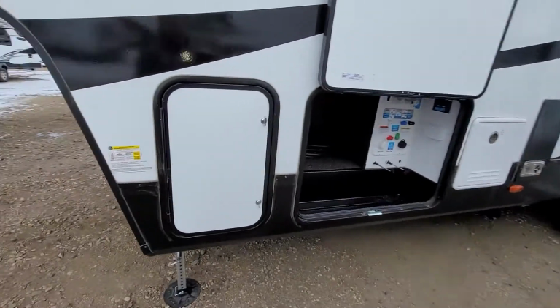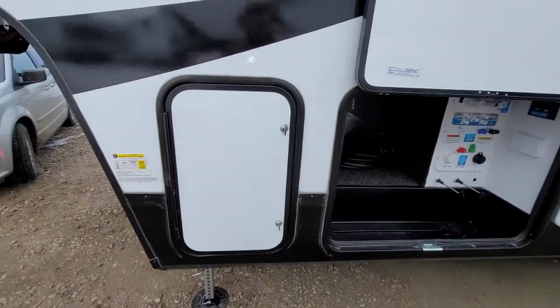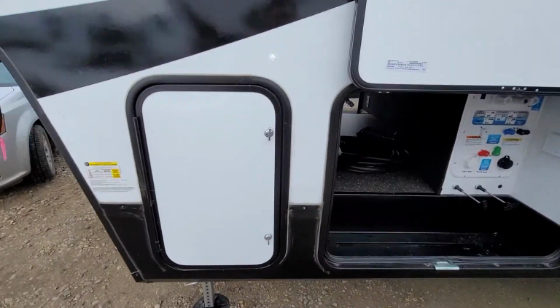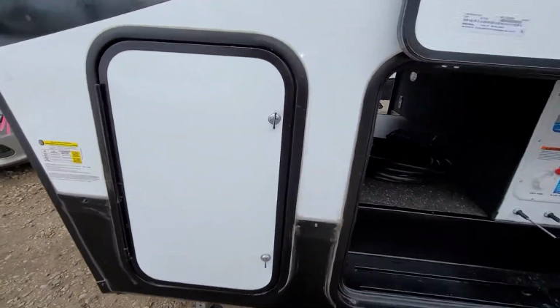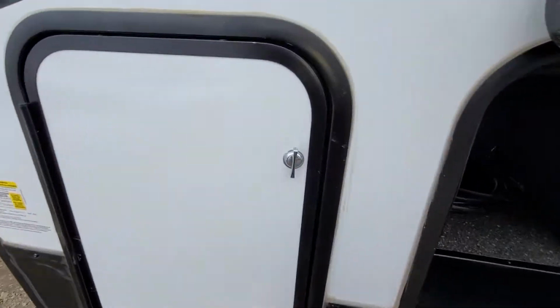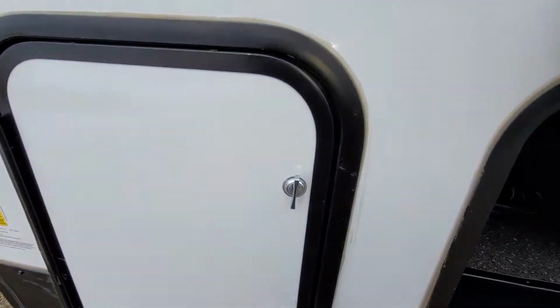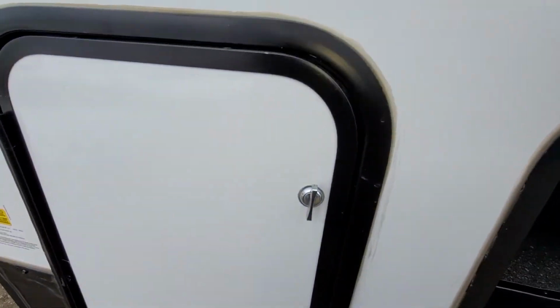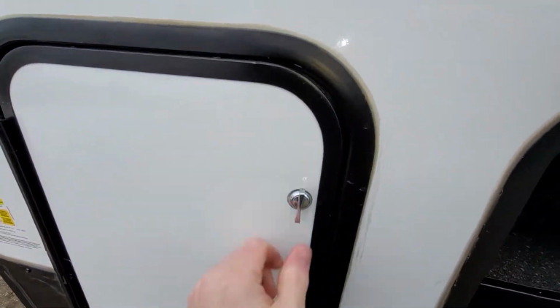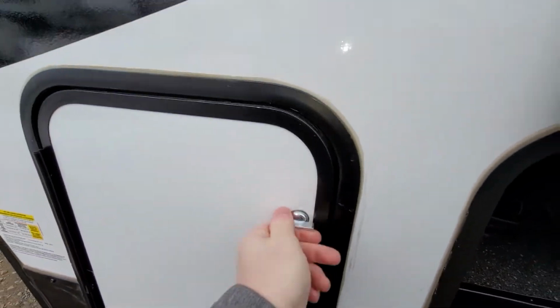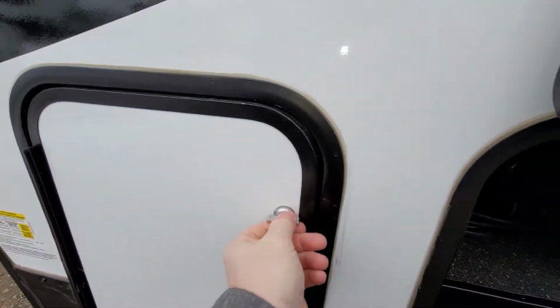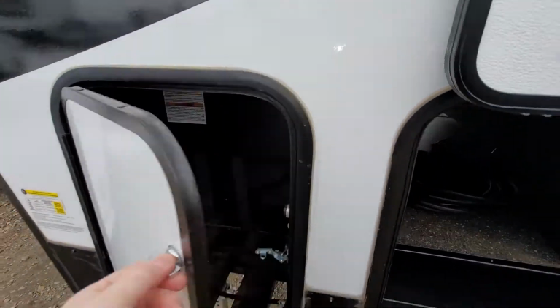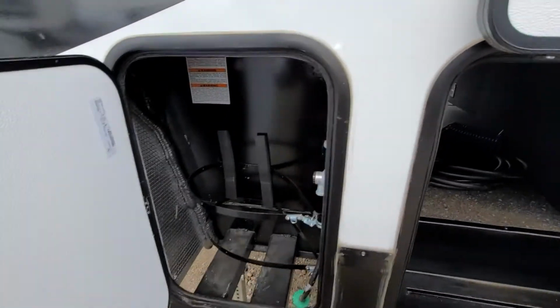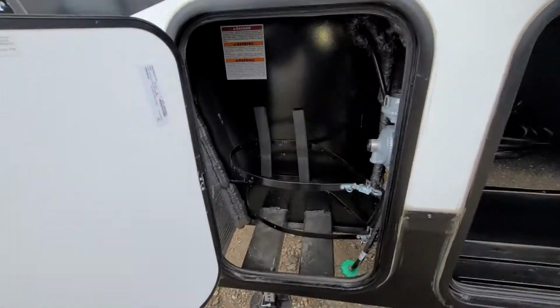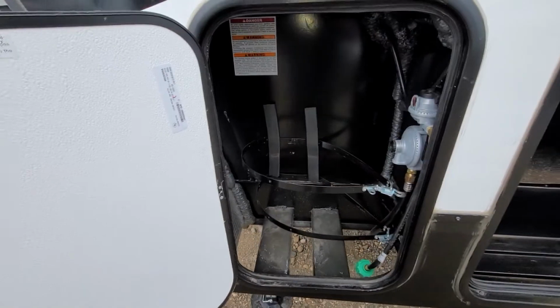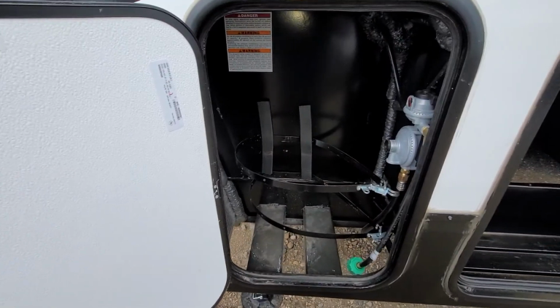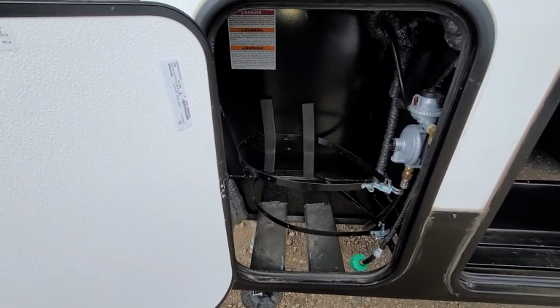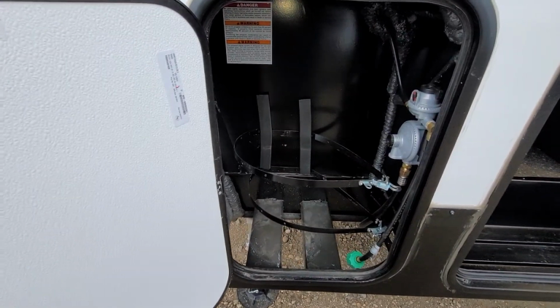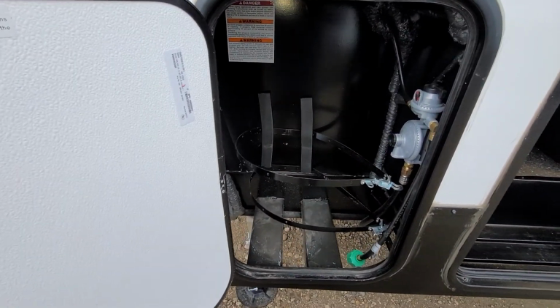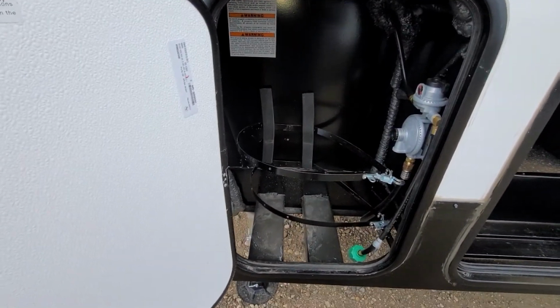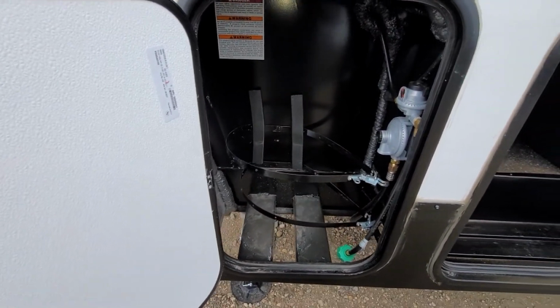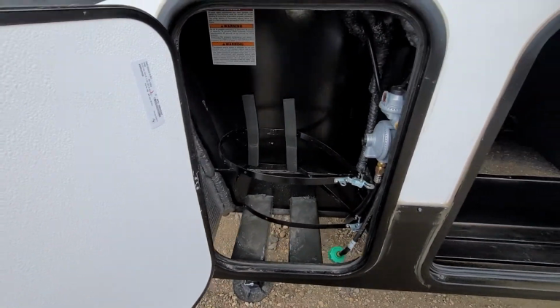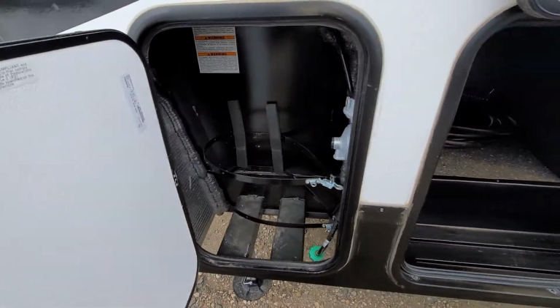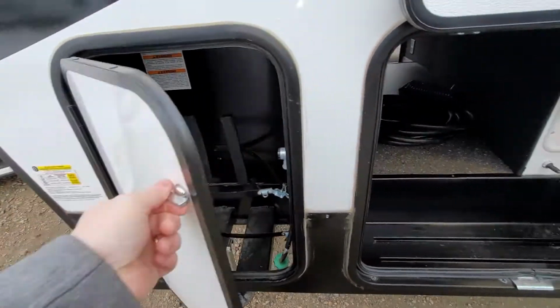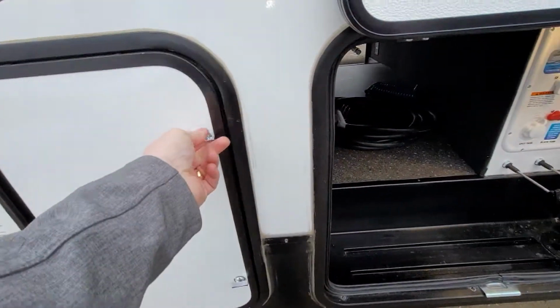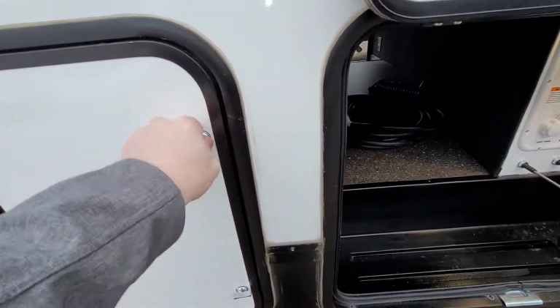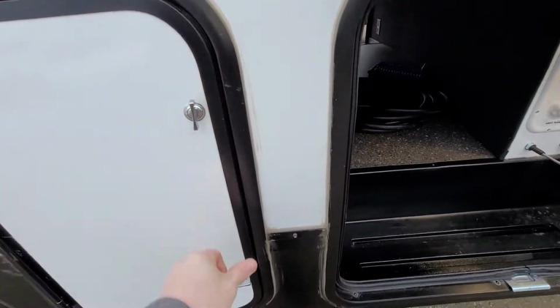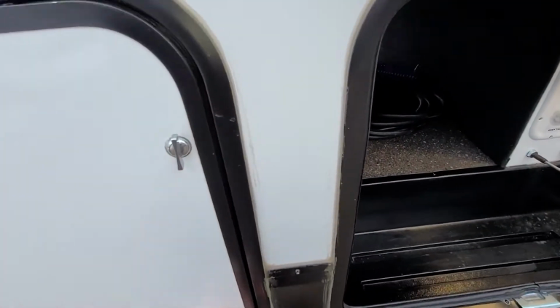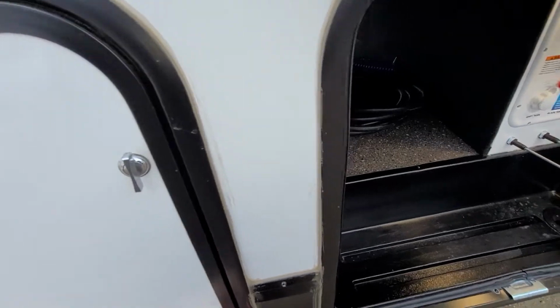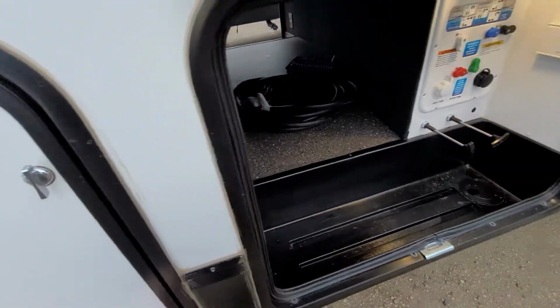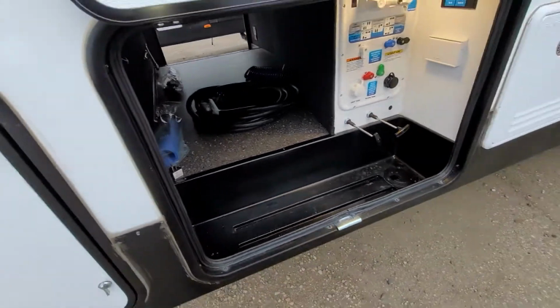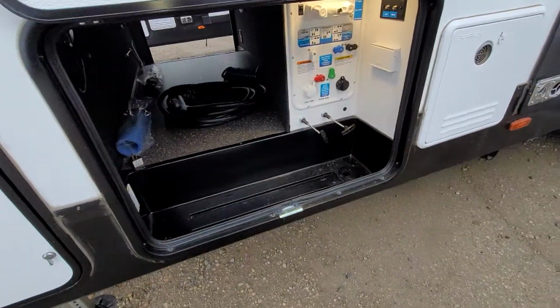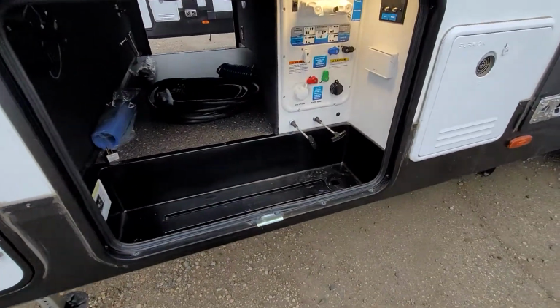In this door here you do have your propane tanks, which will of course be in there, and they are going to be full — as well as brand new batteries for this unit as well.